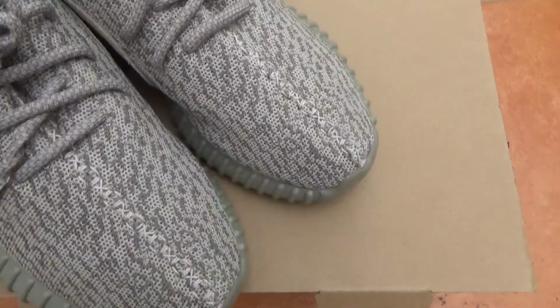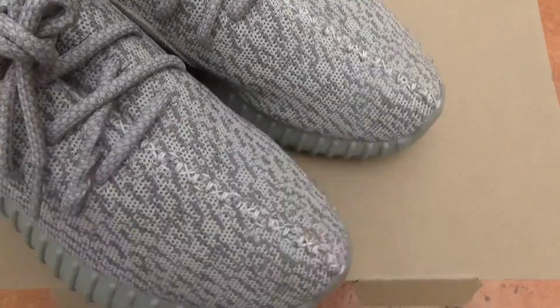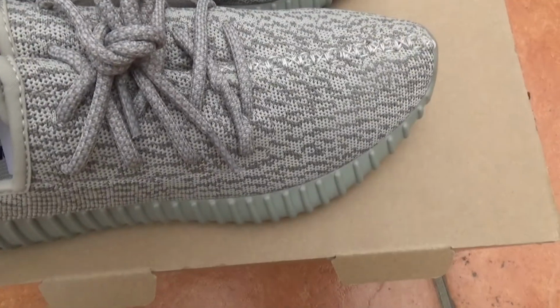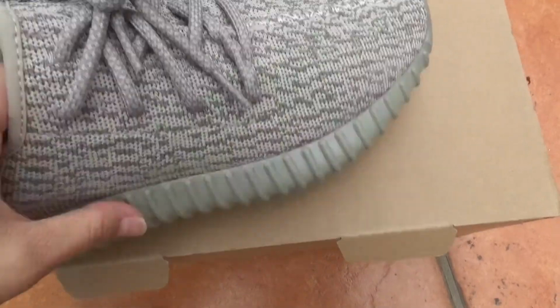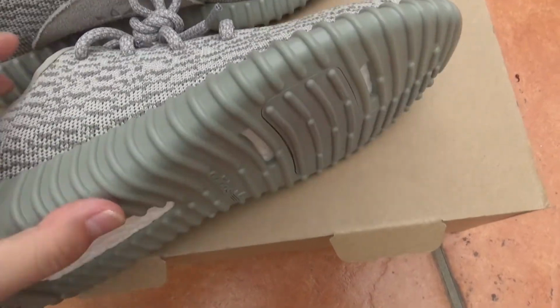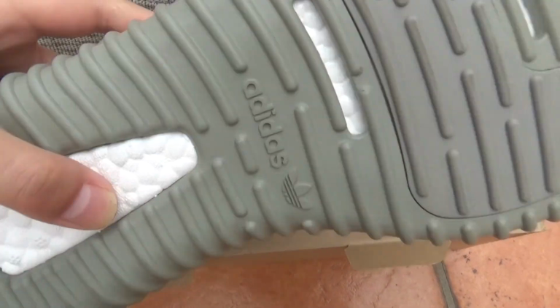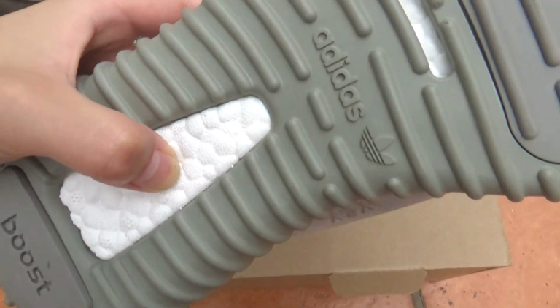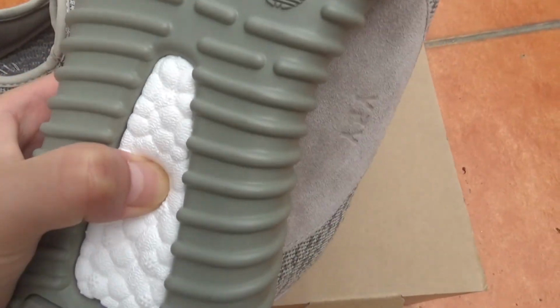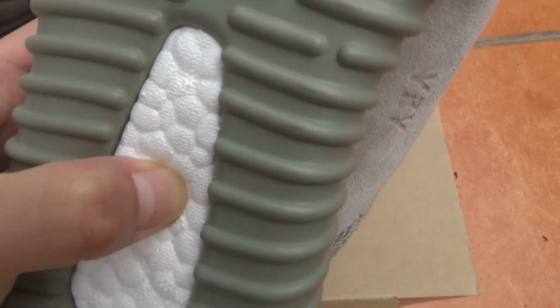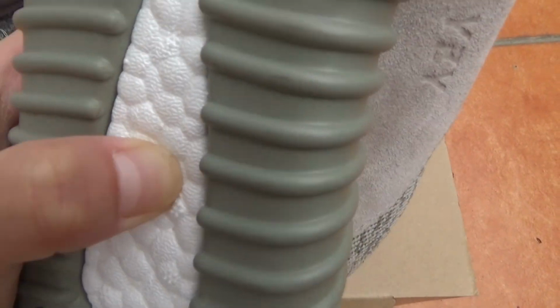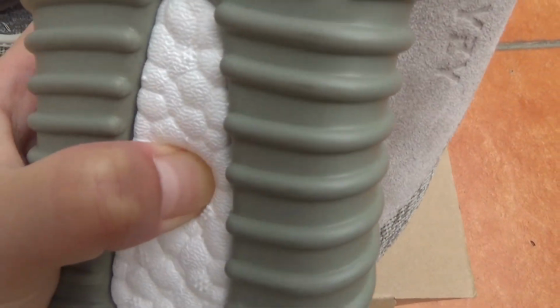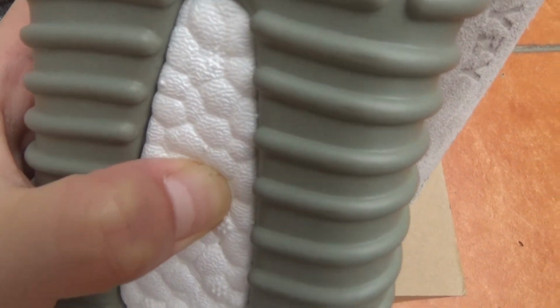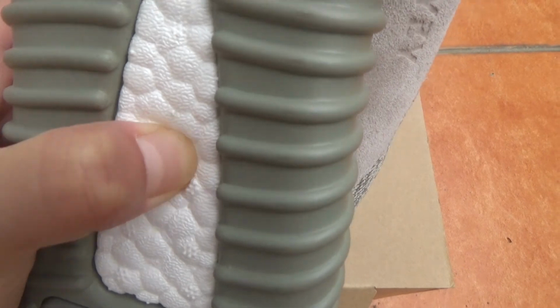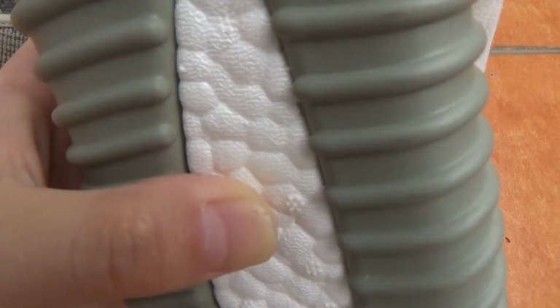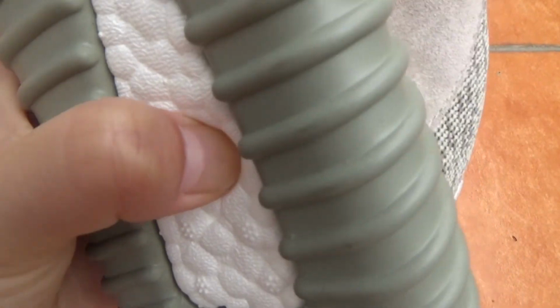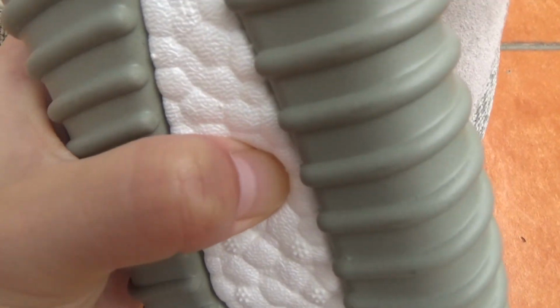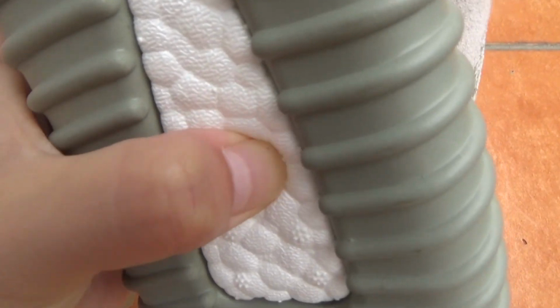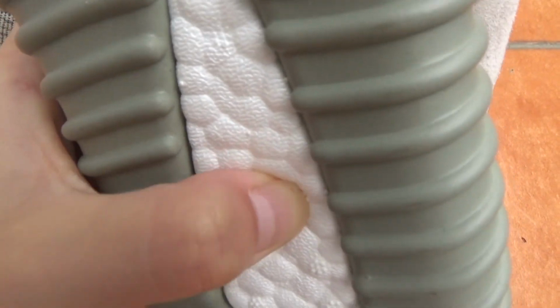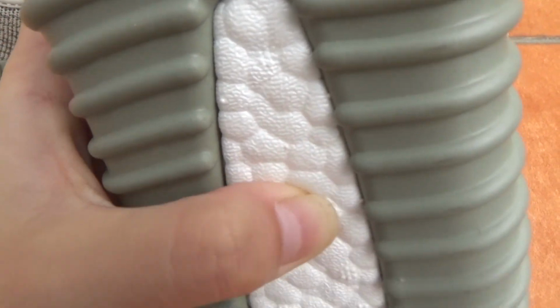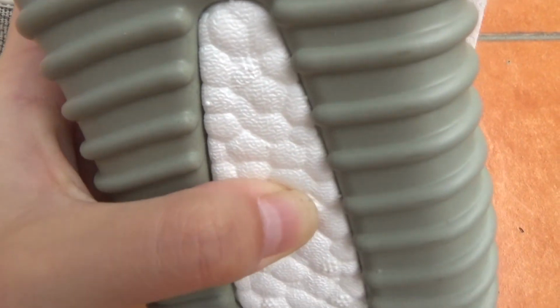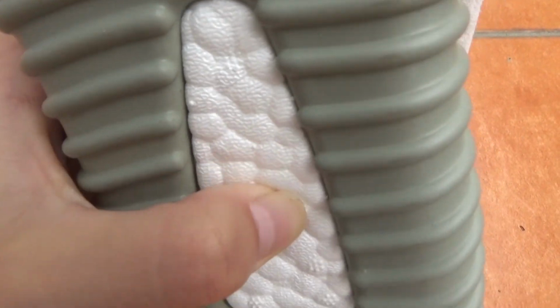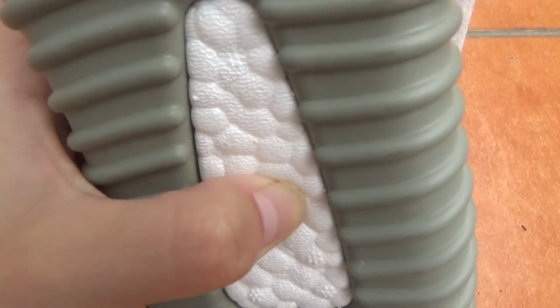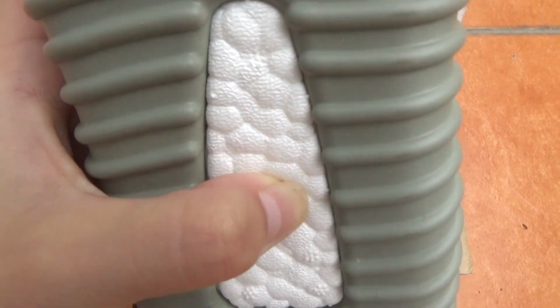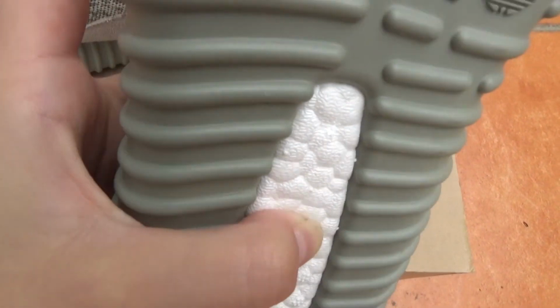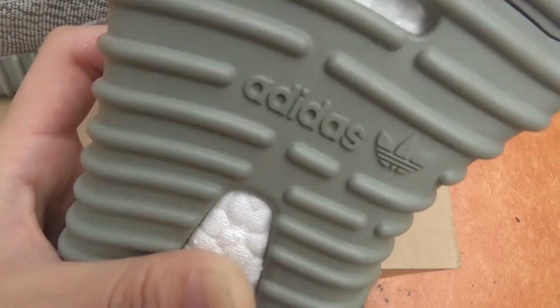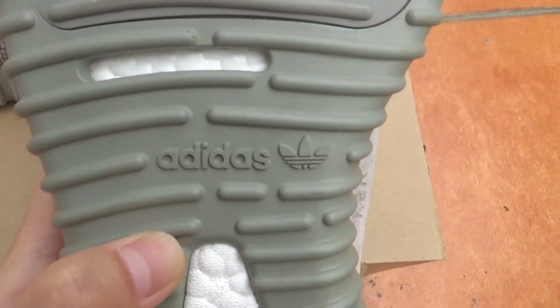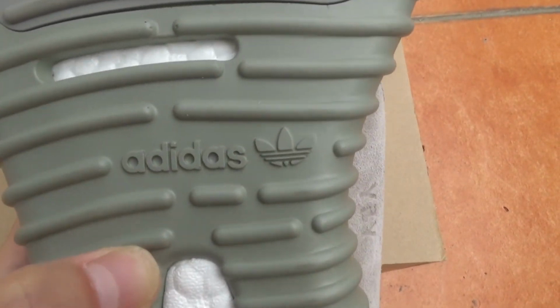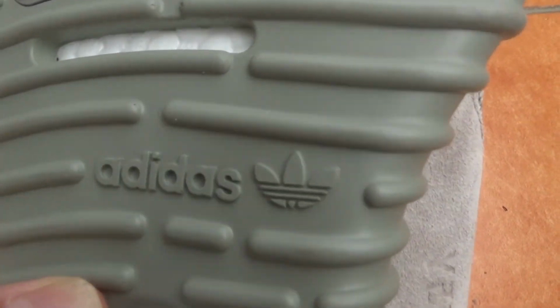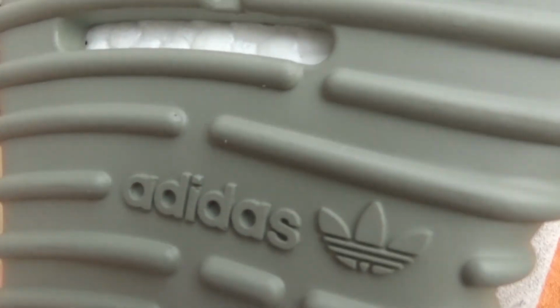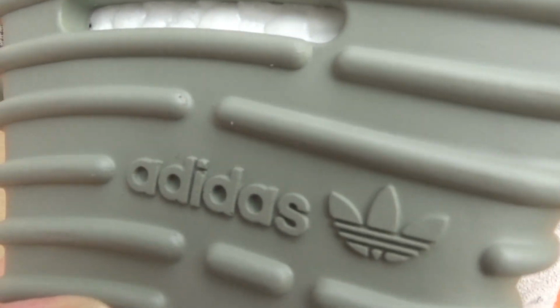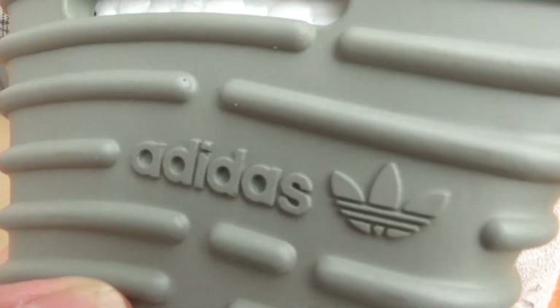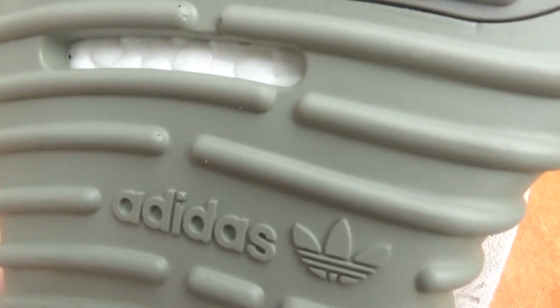Also the boost here — outside you will see the boost is very soft. It's crazy comfortable. The middle of it has a little logo.